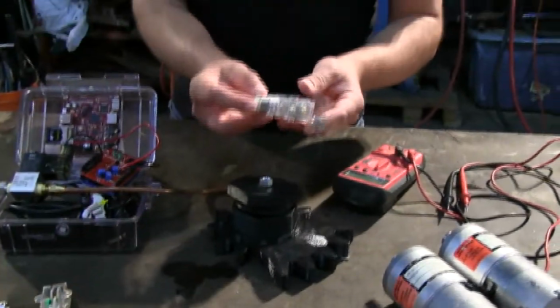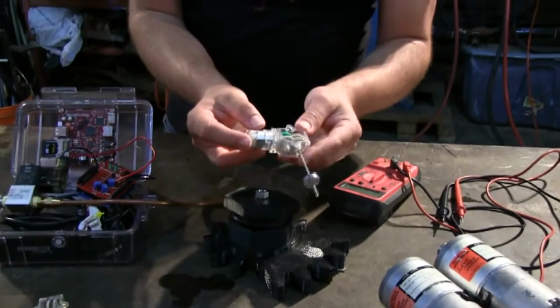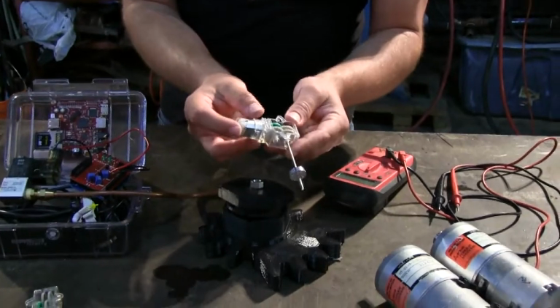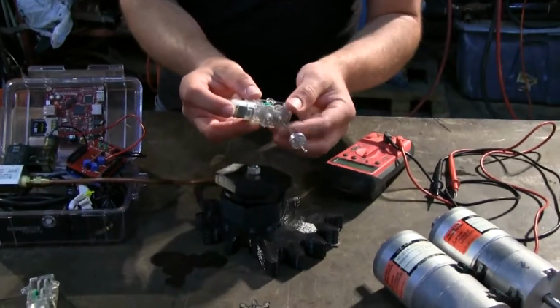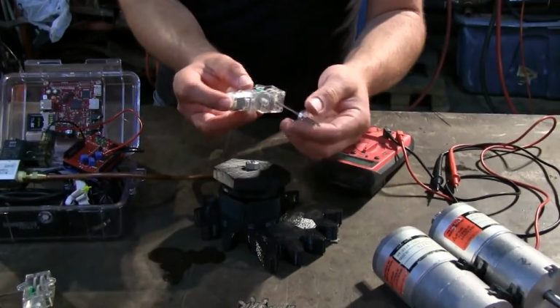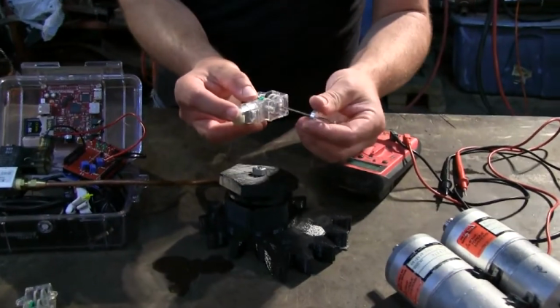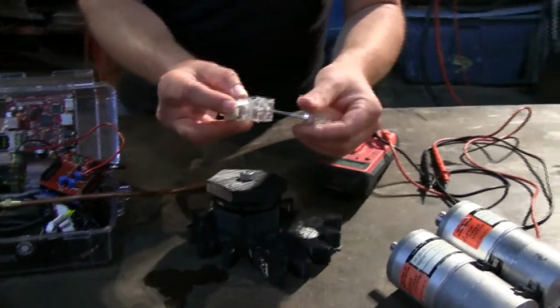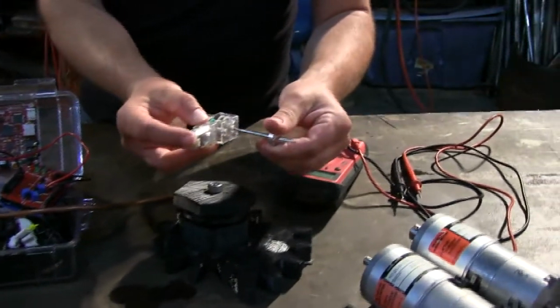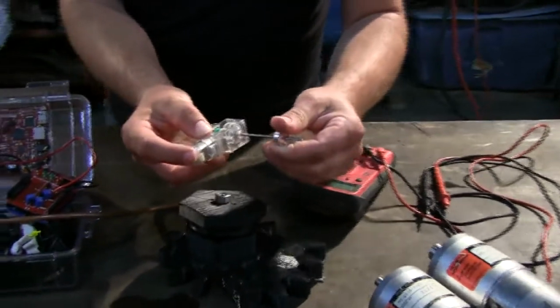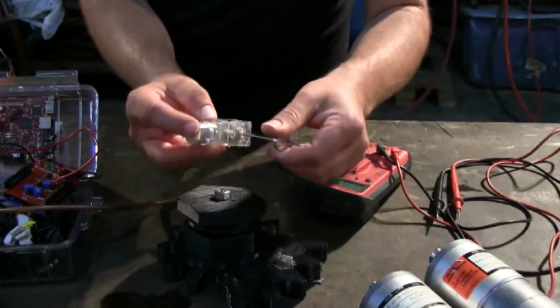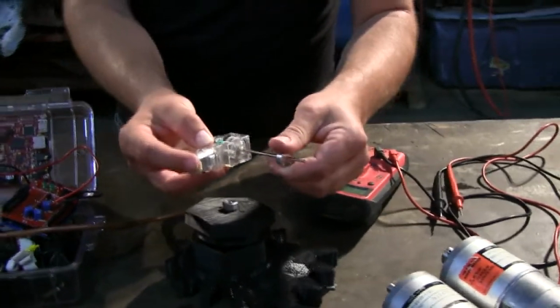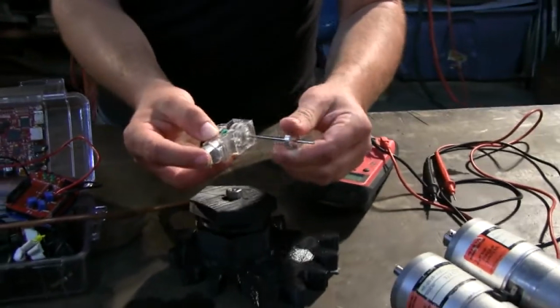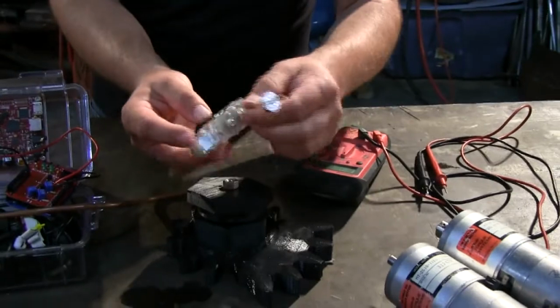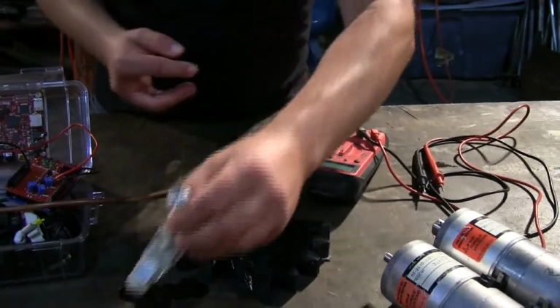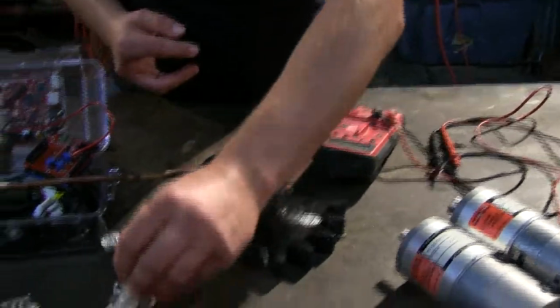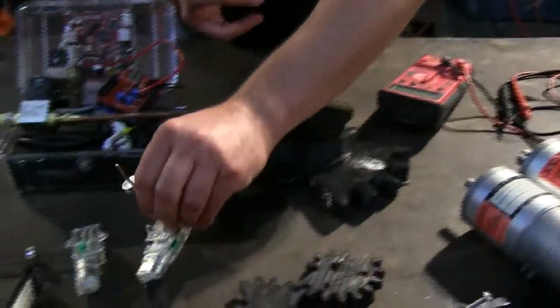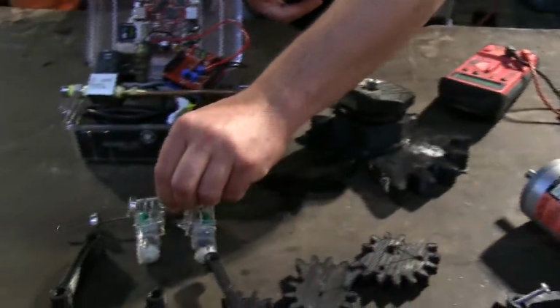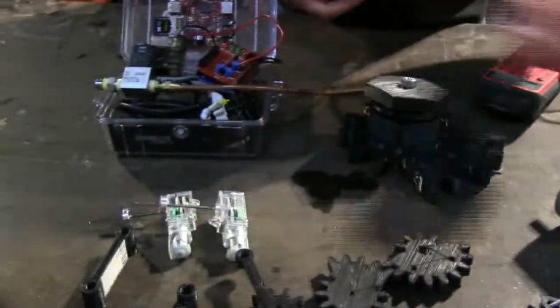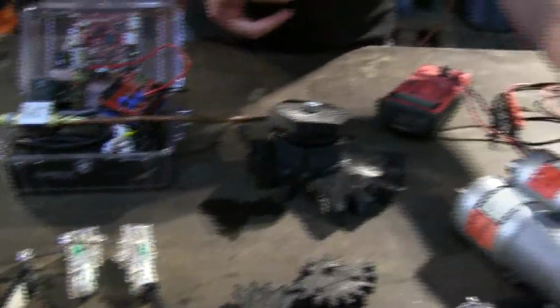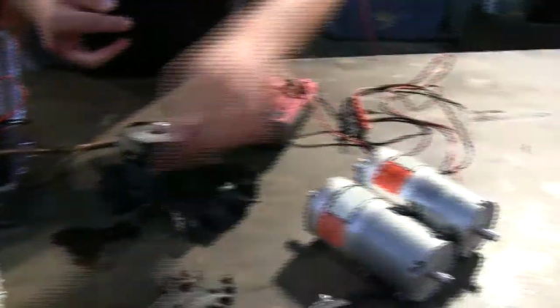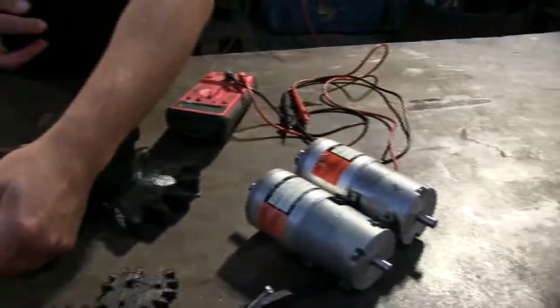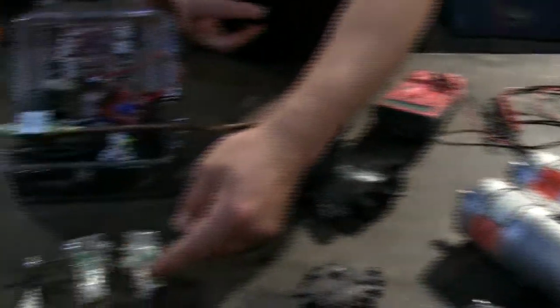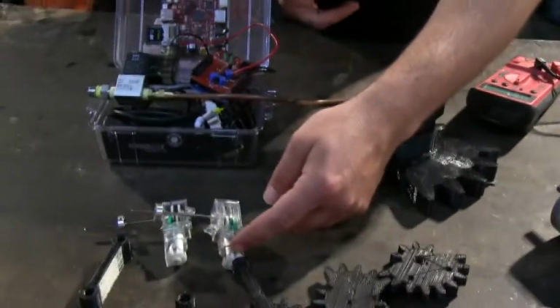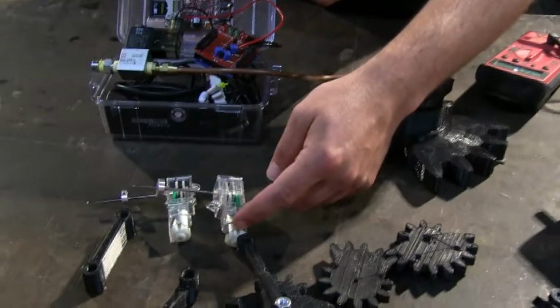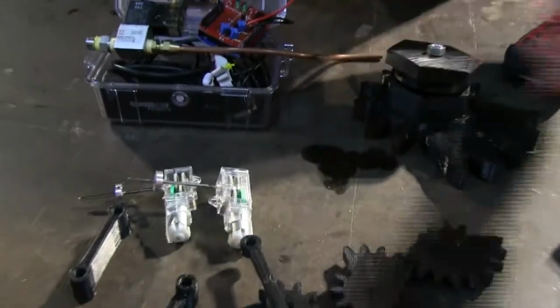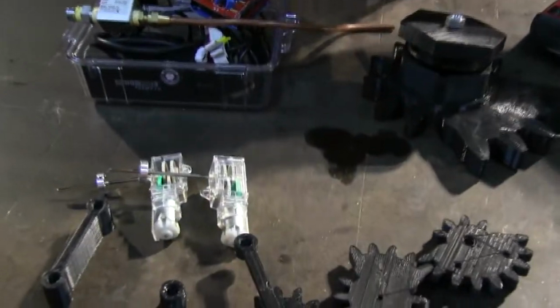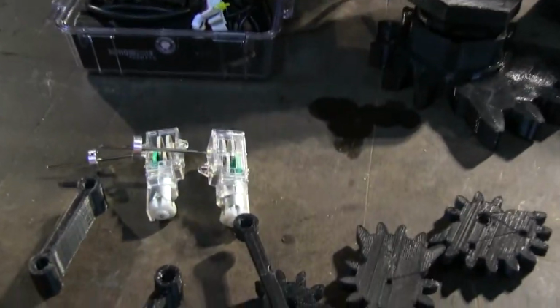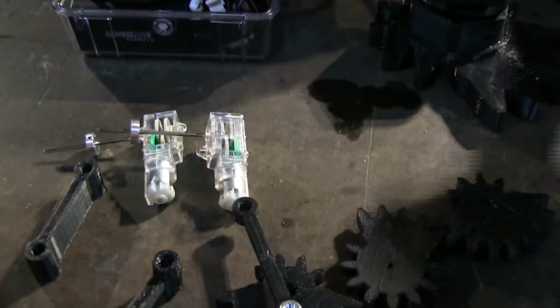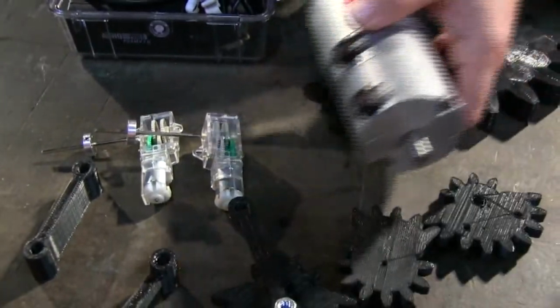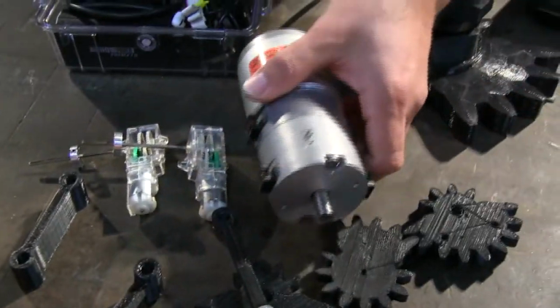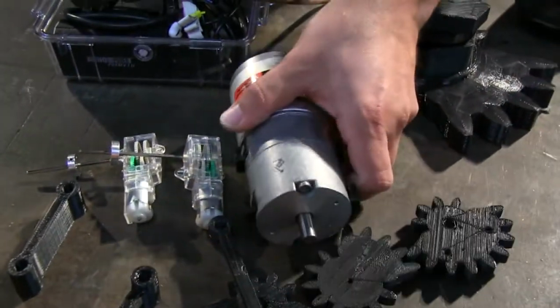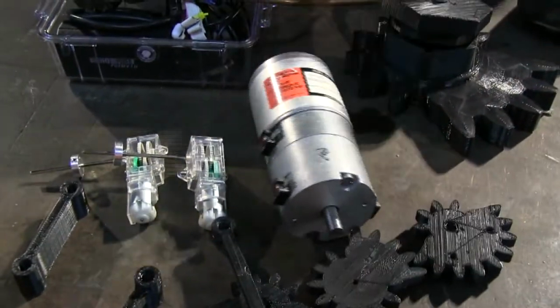To give you another sense of scale, here's the gear drivetrain for the smaller of the examples. This is just a Tamiya gear set. And as you can see, there's the motor — and here's the size of the motor we'll actually be using.